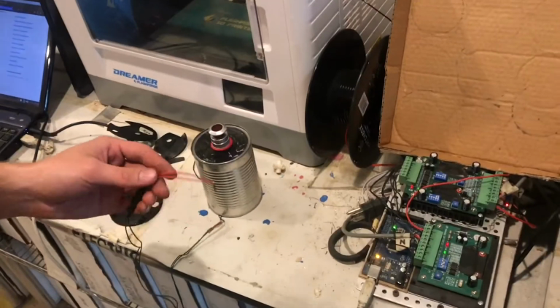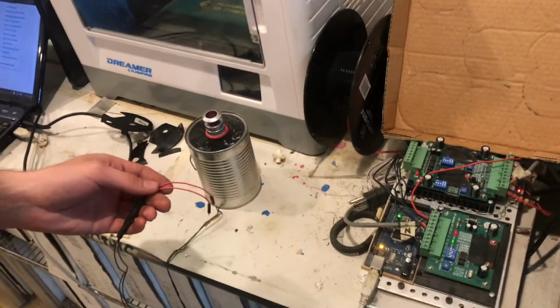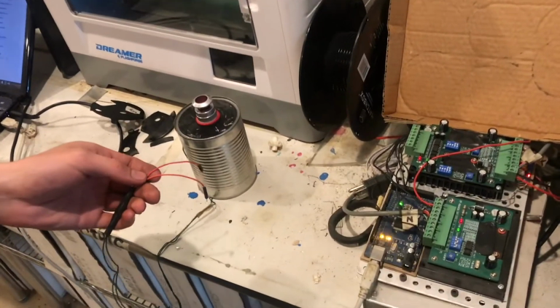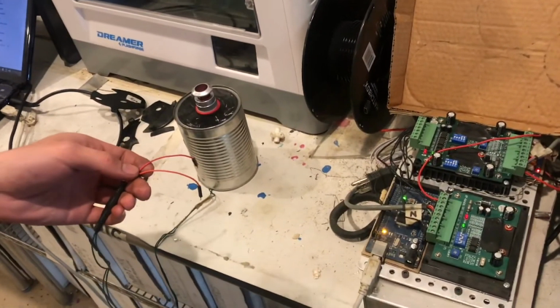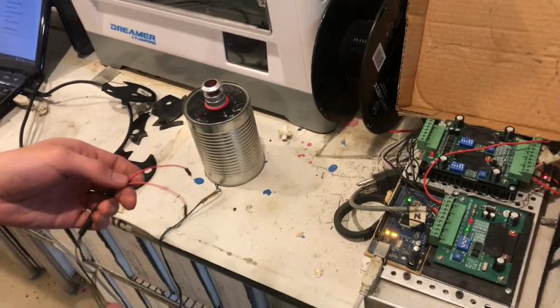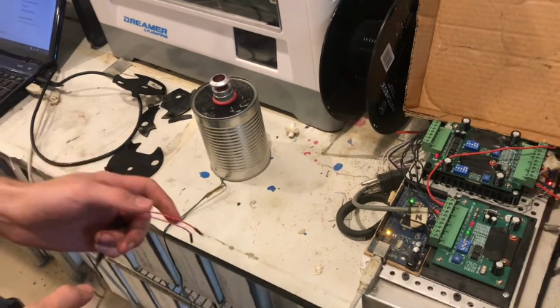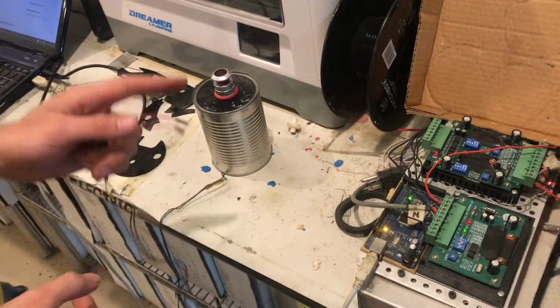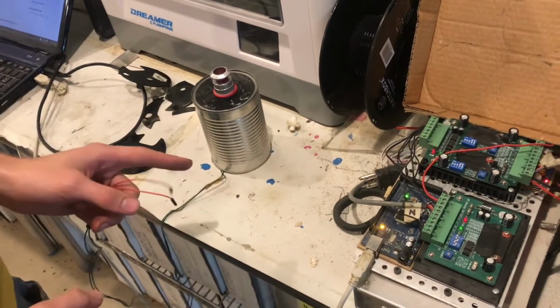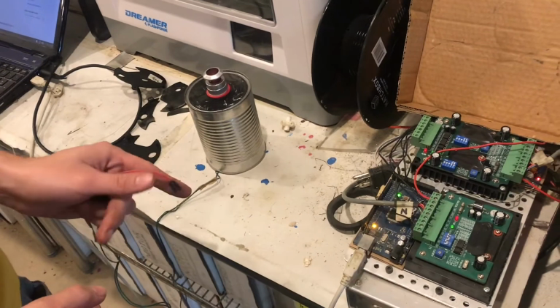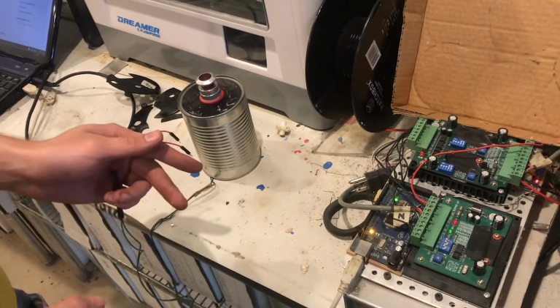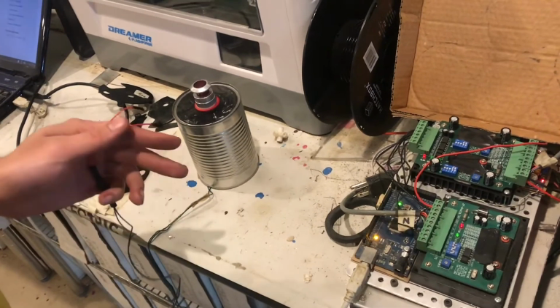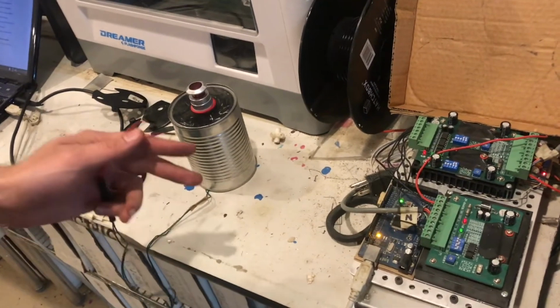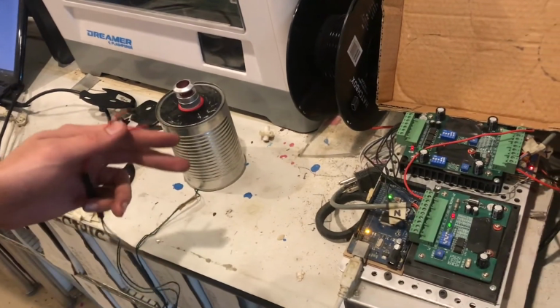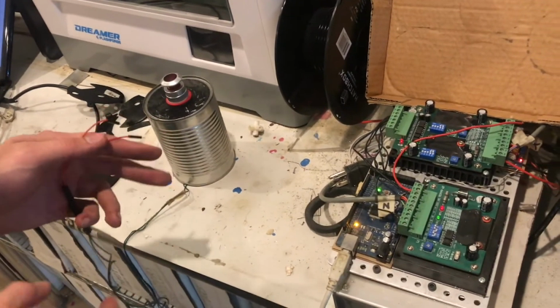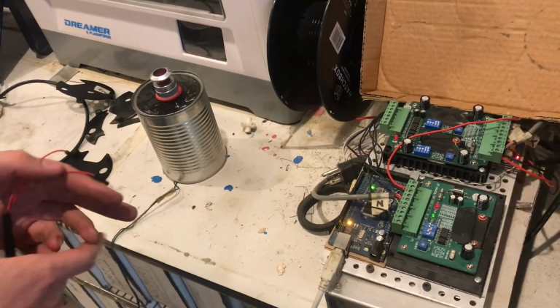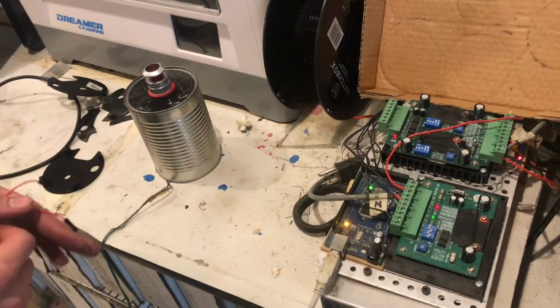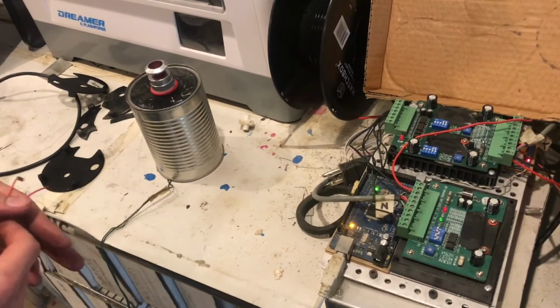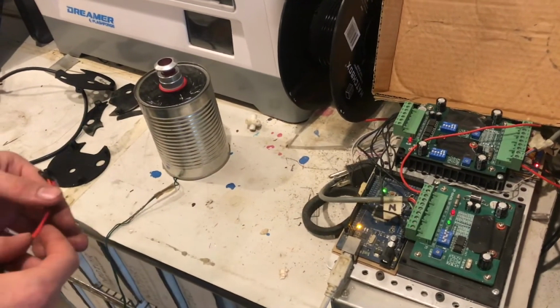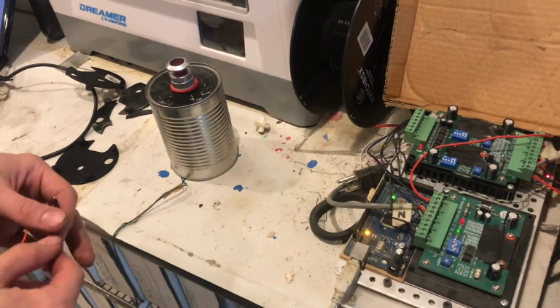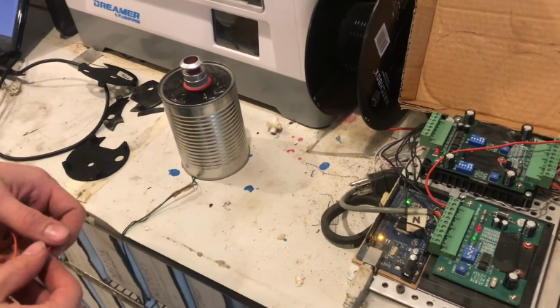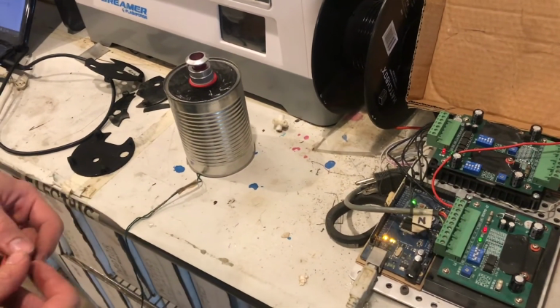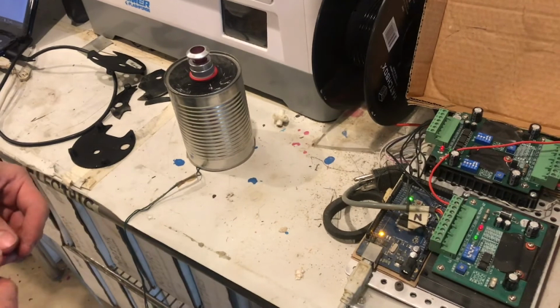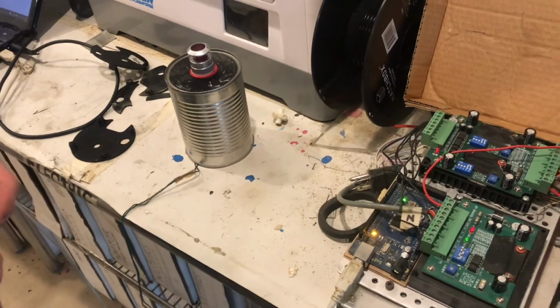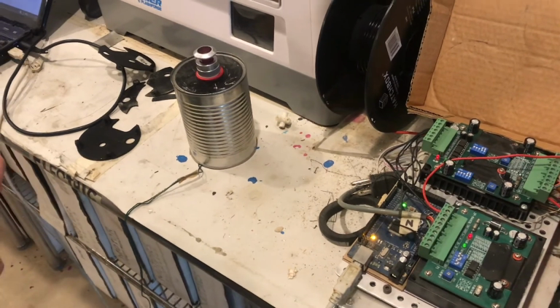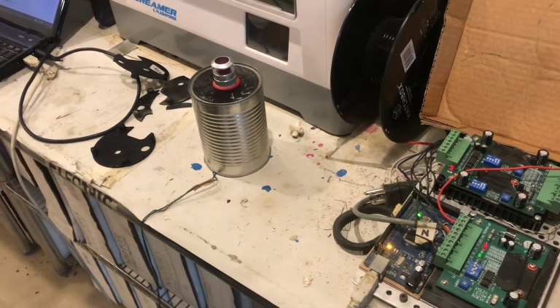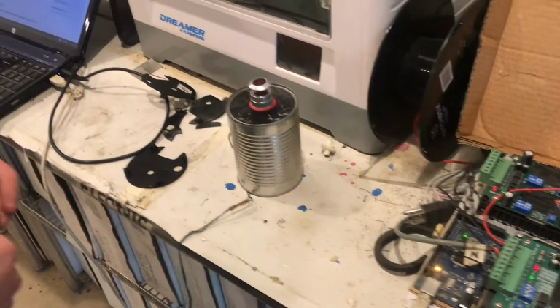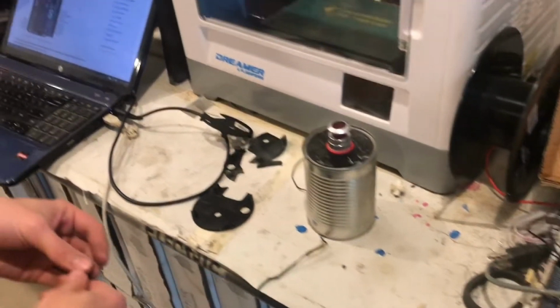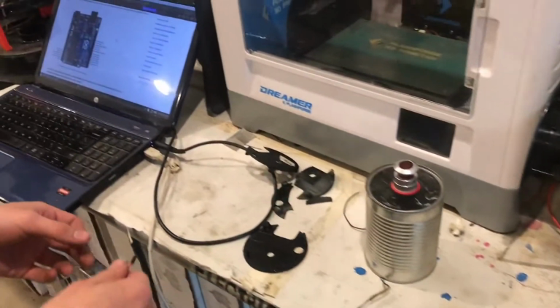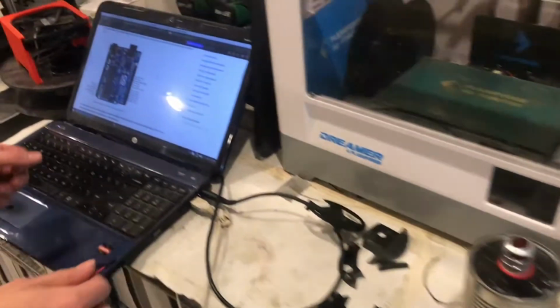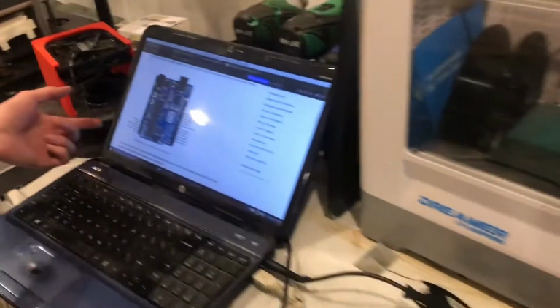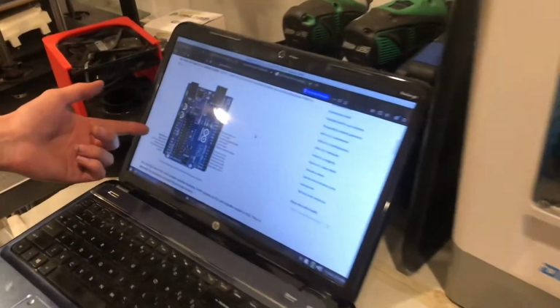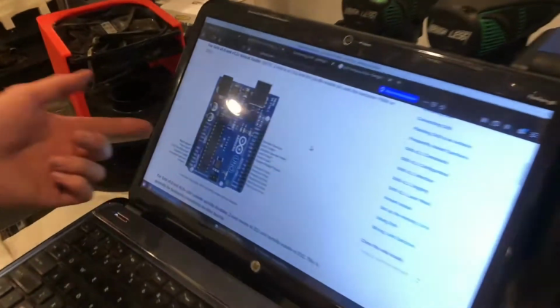The second method is to use Gerbil's reset/abort input pin. On an Arduino Uno, that will be analog zero, as you can see.